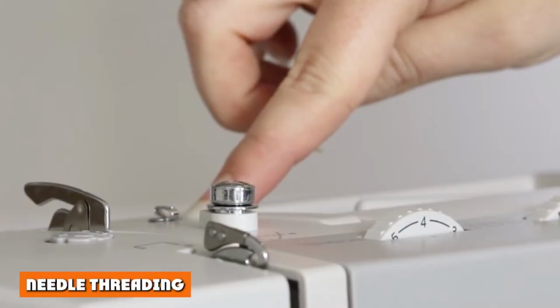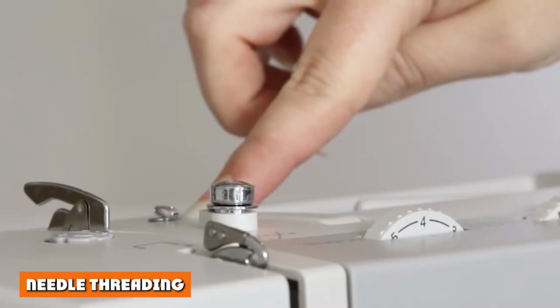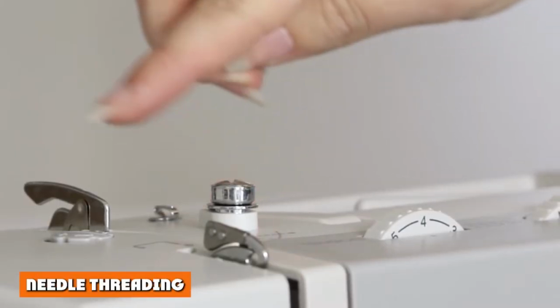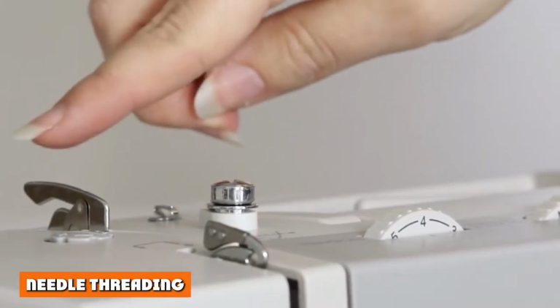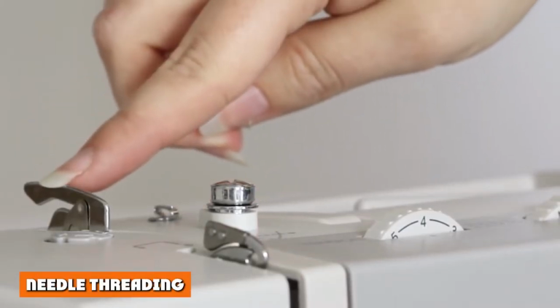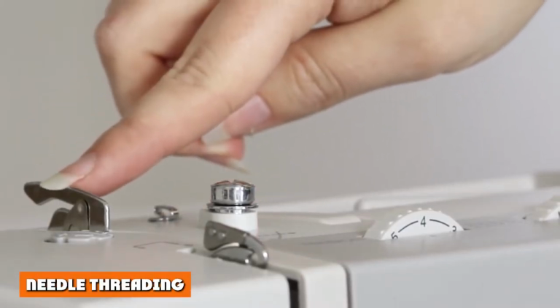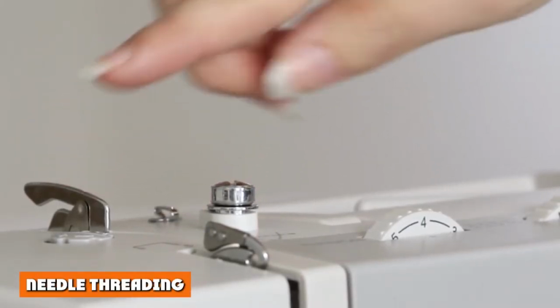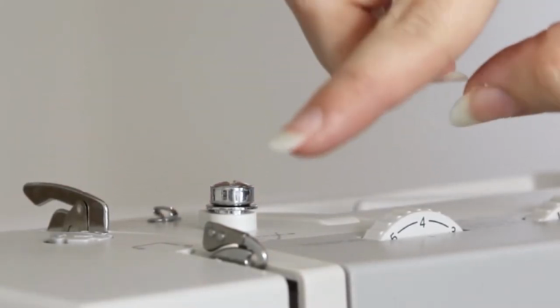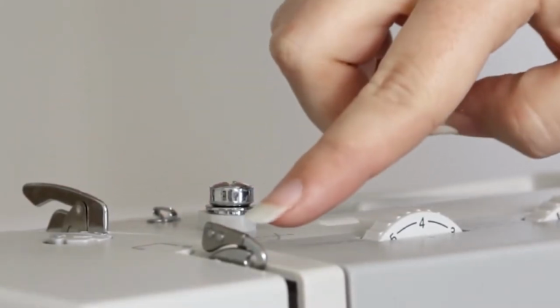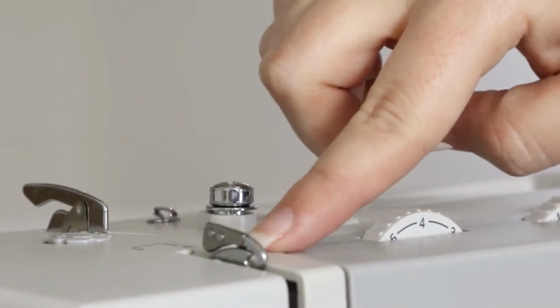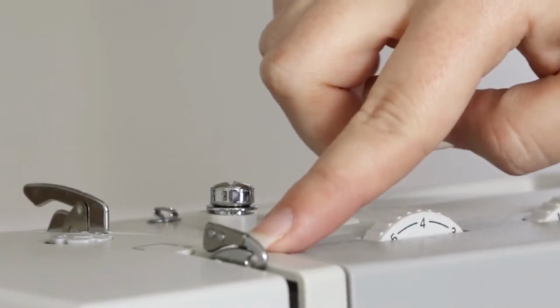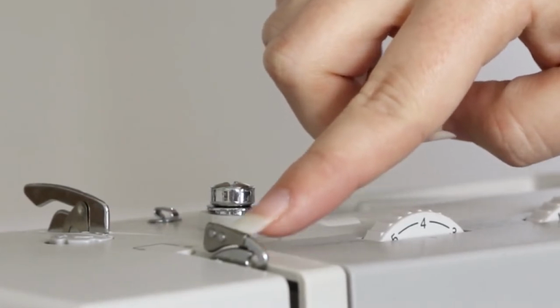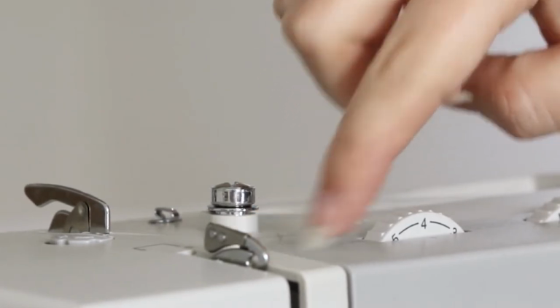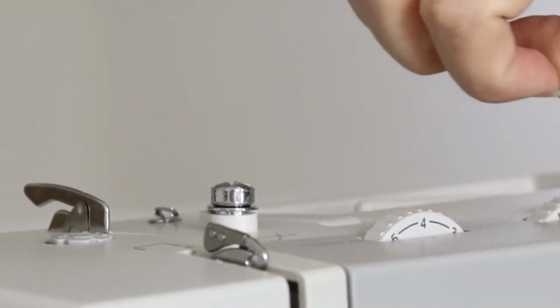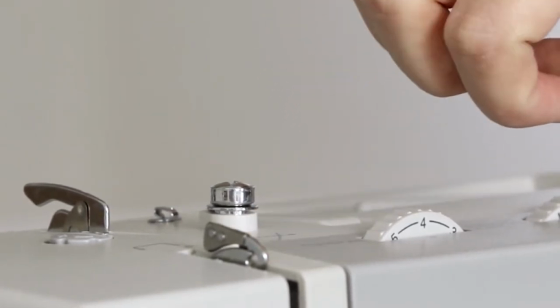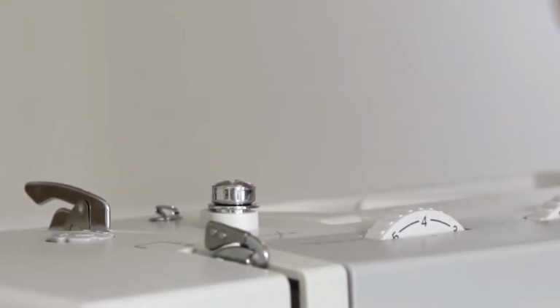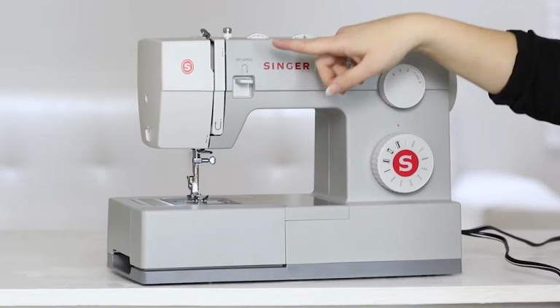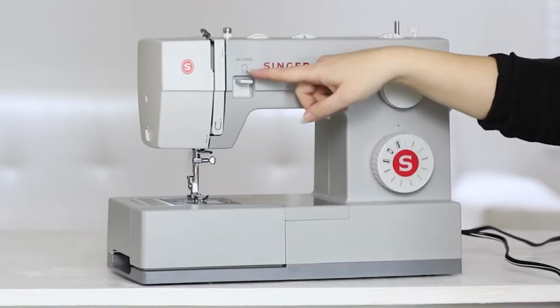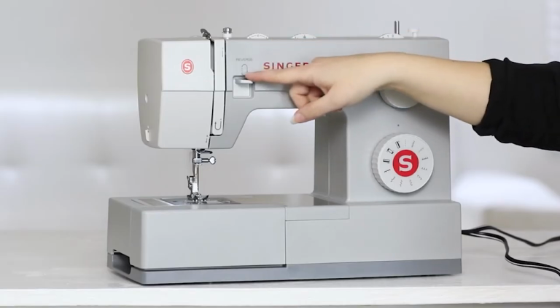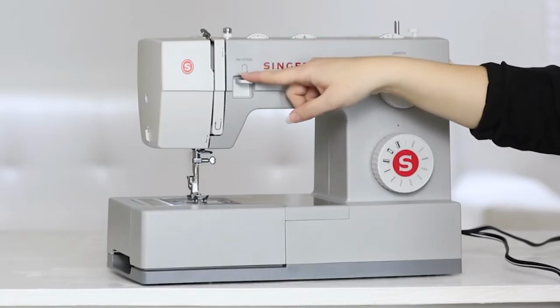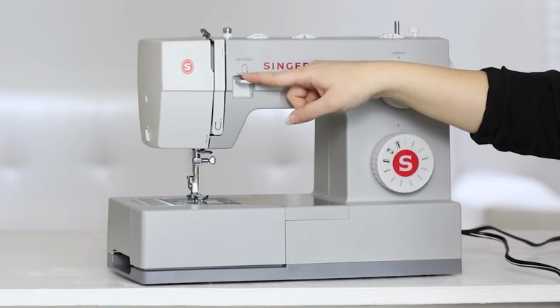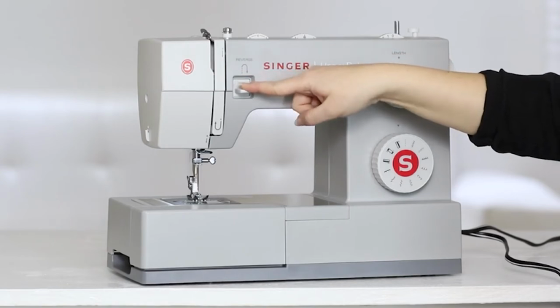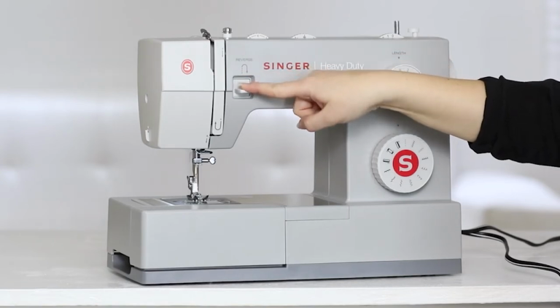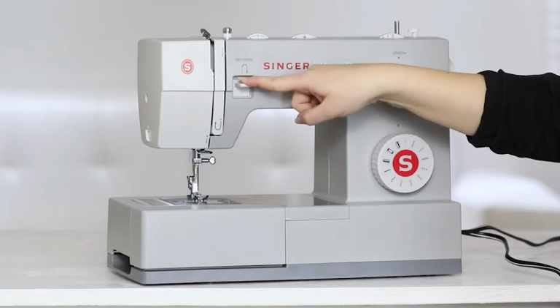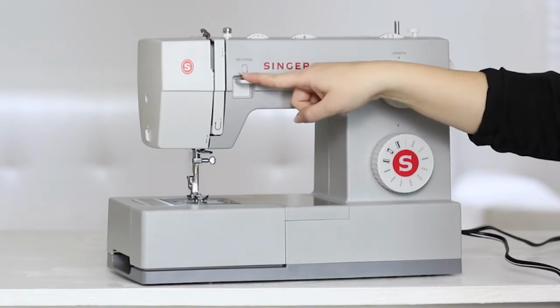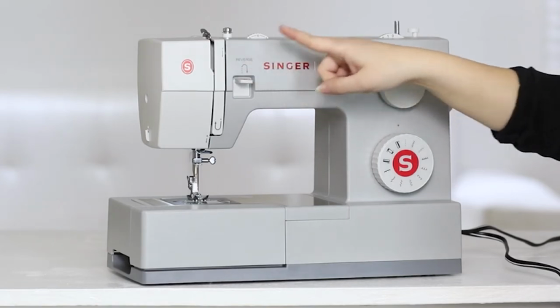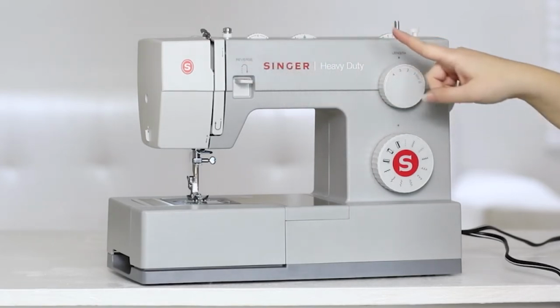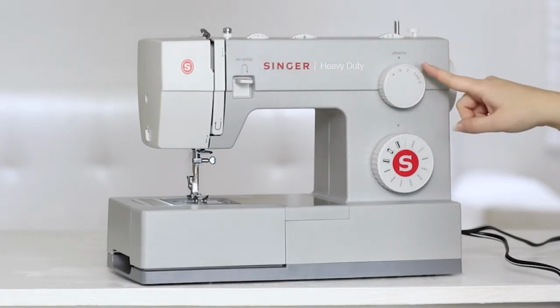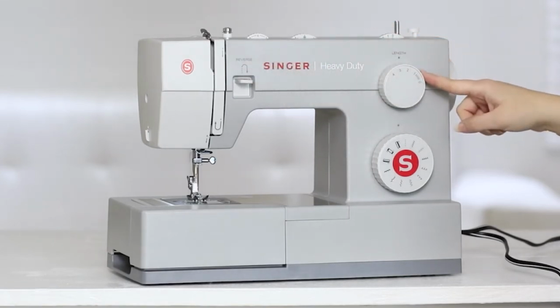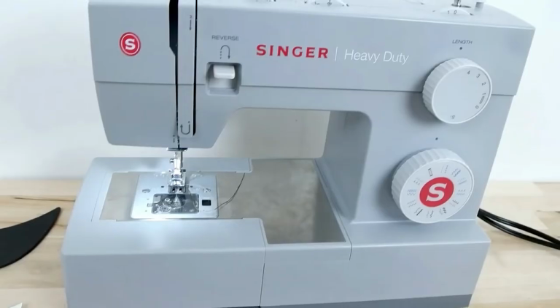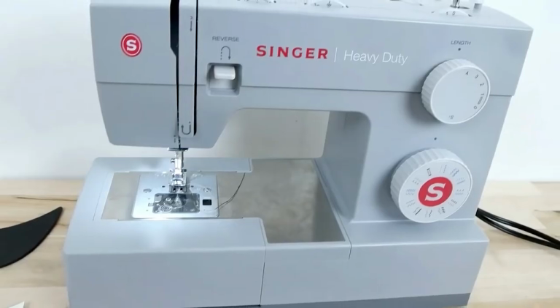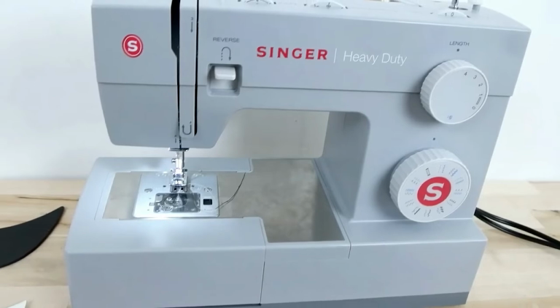Needle threading is a breeze with the Brother ST371HD thanks to its awesome automatic needle threader, which takes all the hassle out of threading the needle by hand. The Singer 4411, however, falls a little short in this category as needle threading is manual.